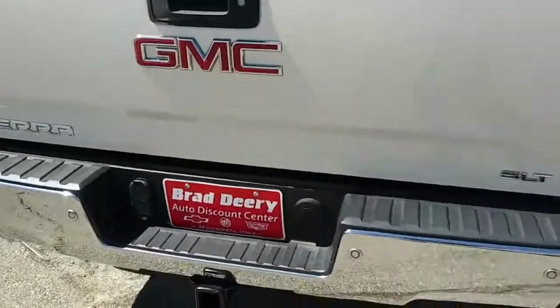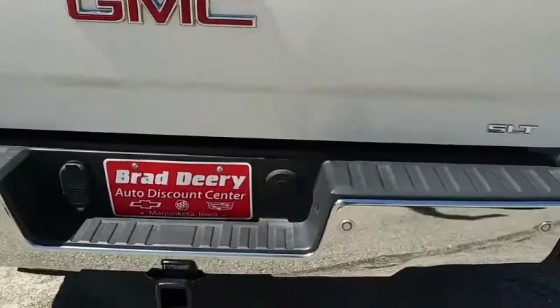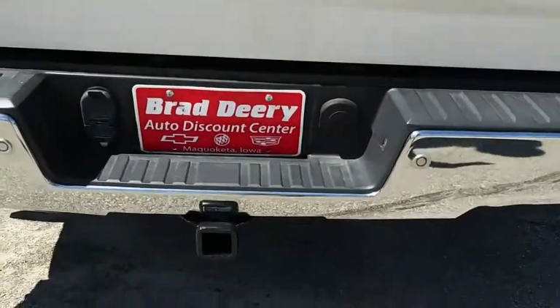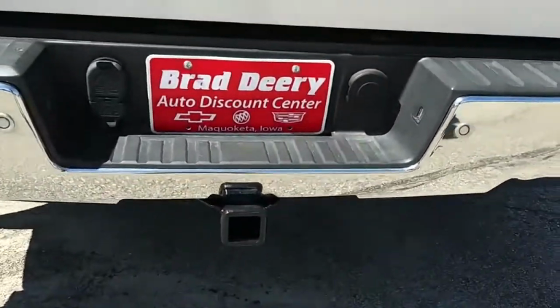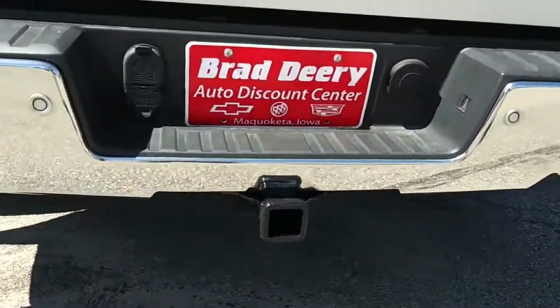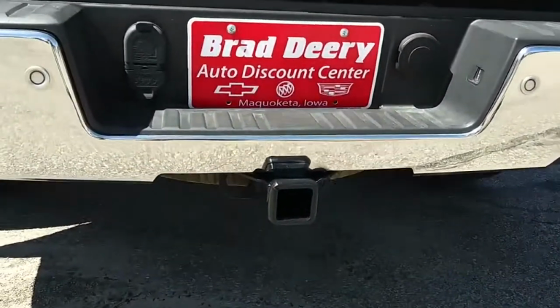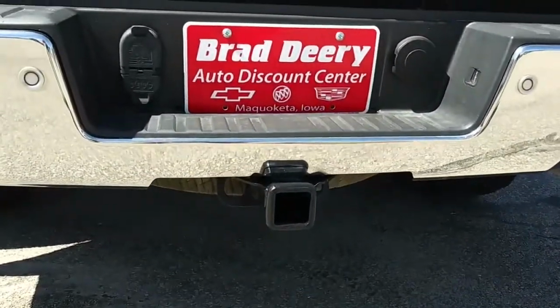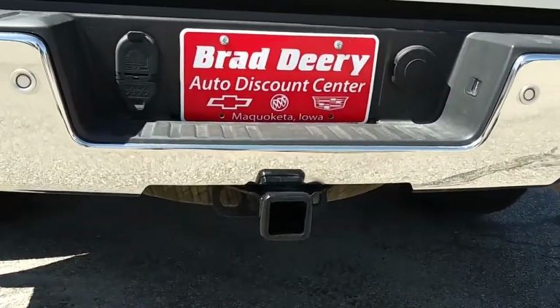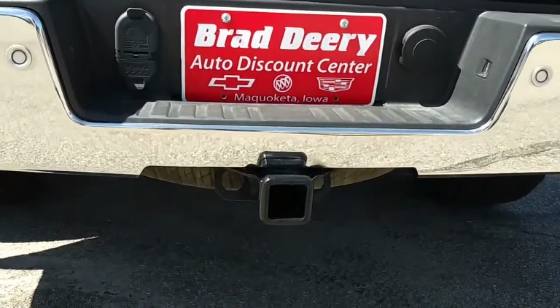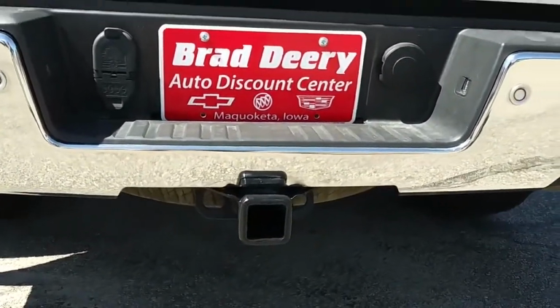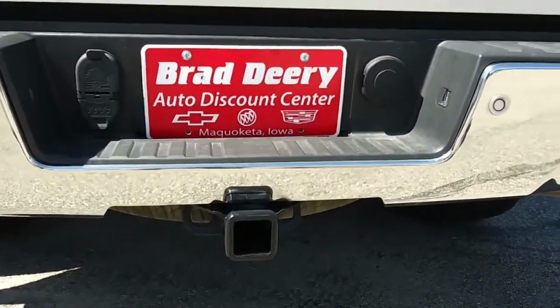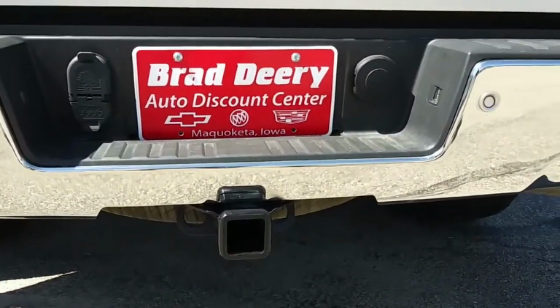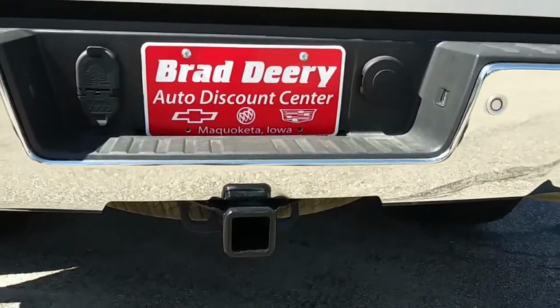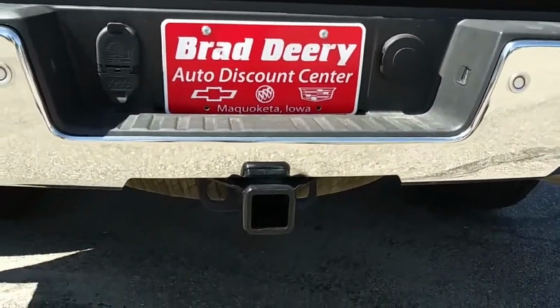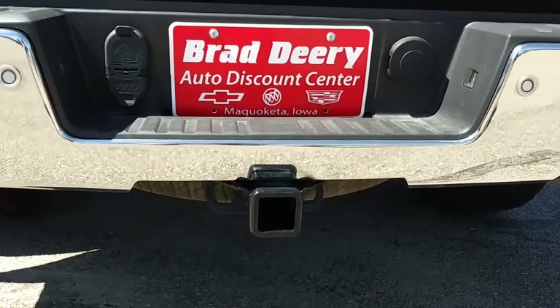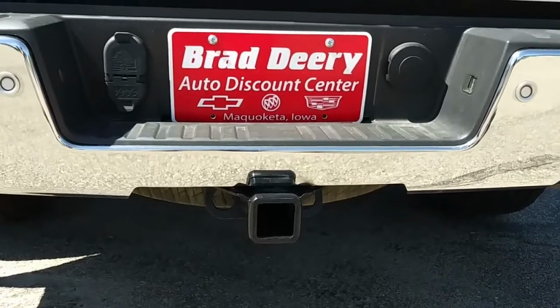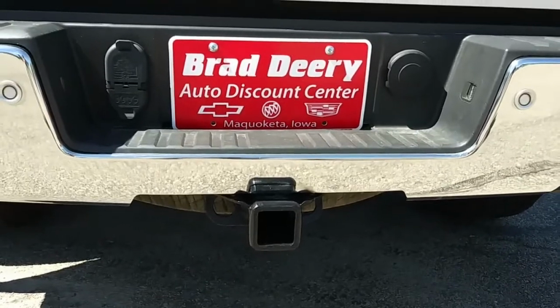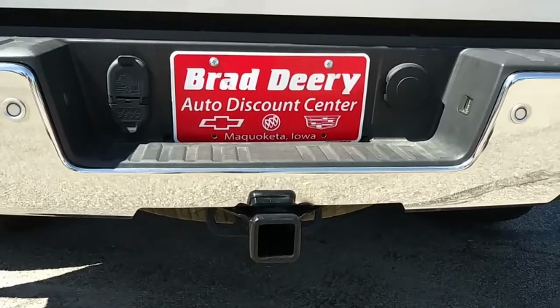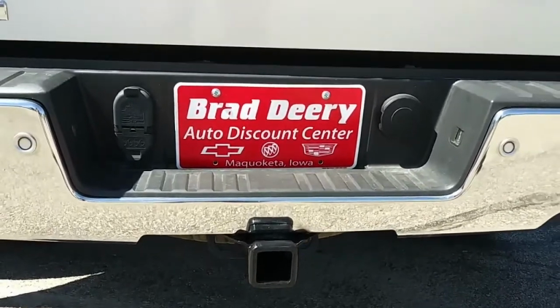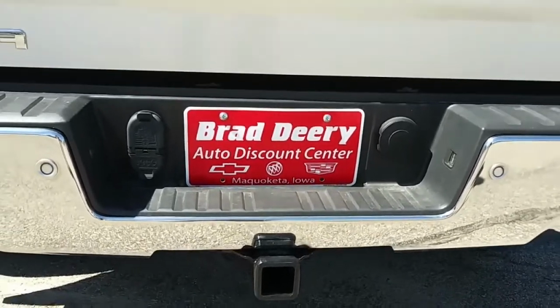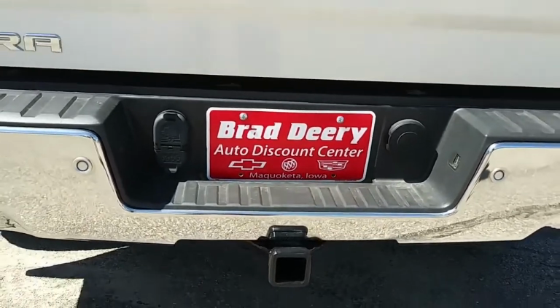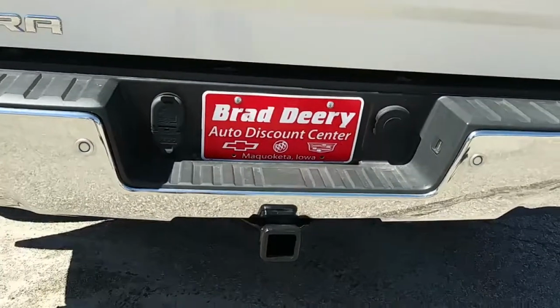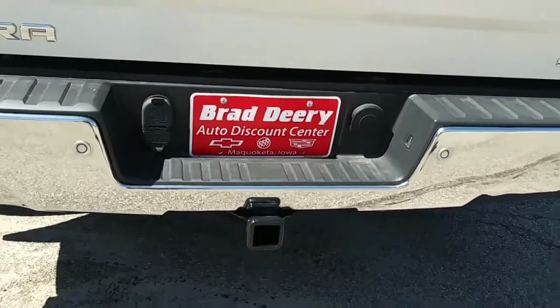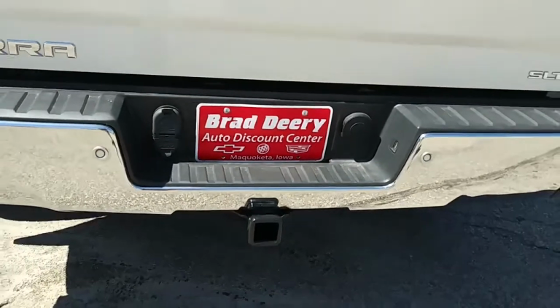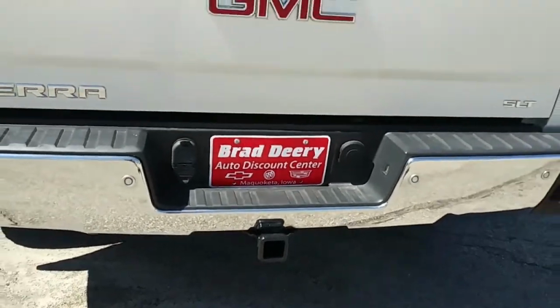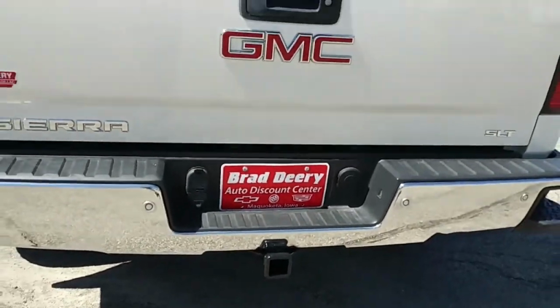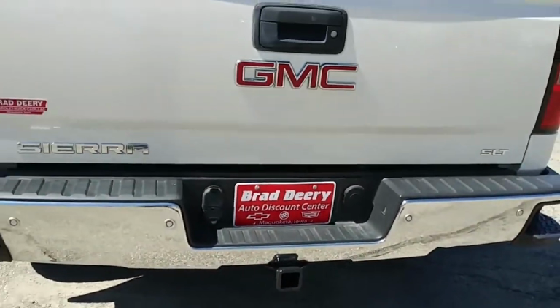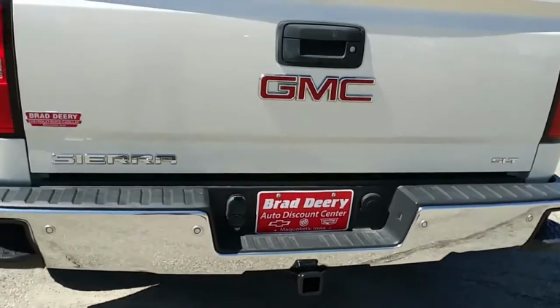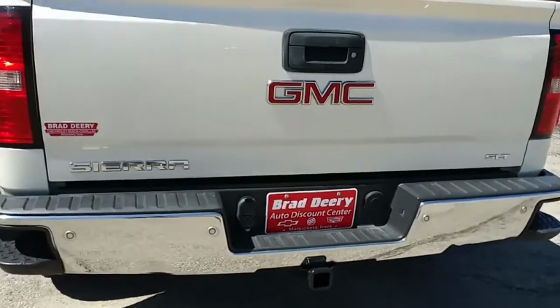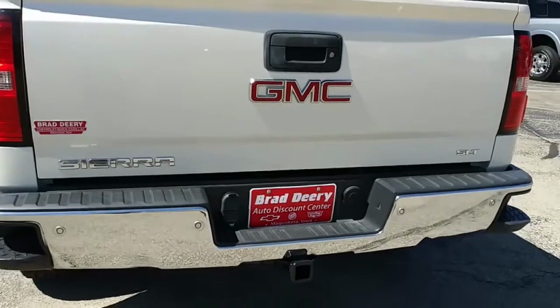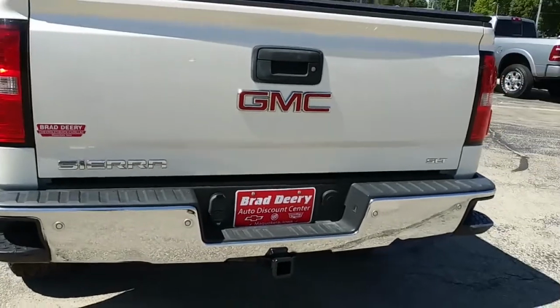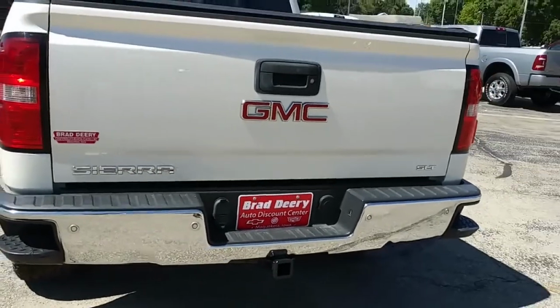Especially if you're looking to do some towing, you've got the plug-ins and the two-inch receiver all ready to go, along with your backup camera and backup sensors.